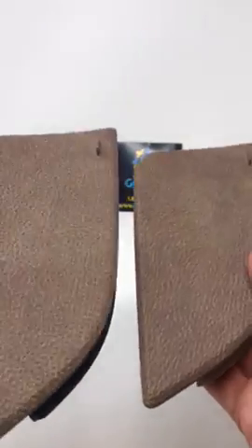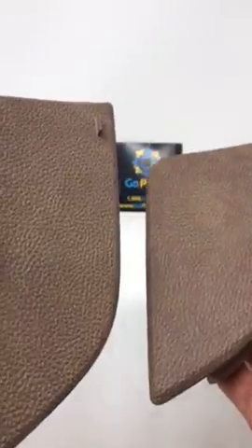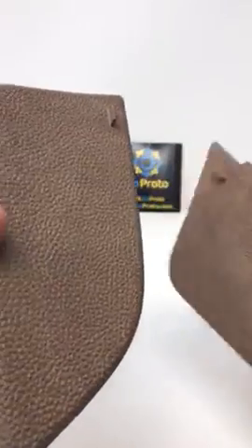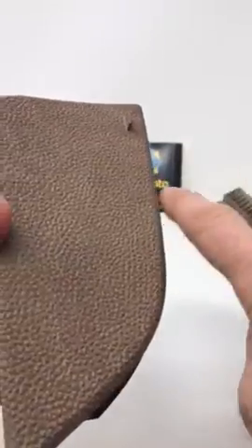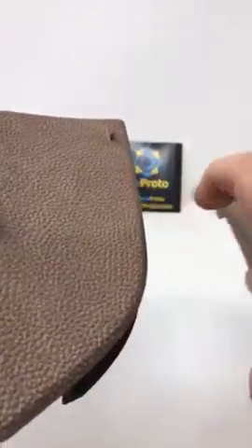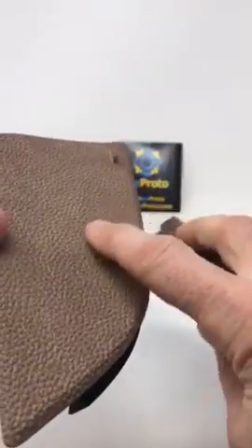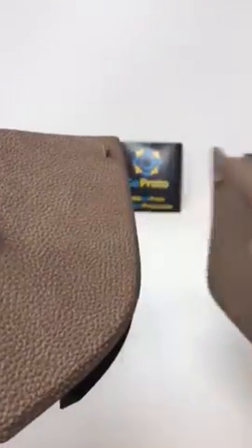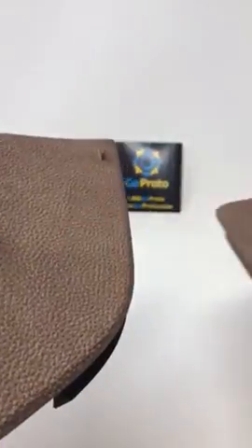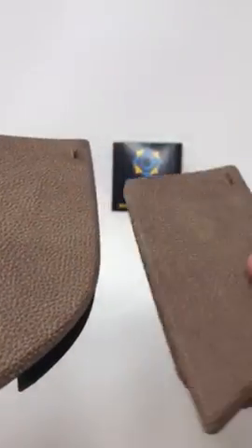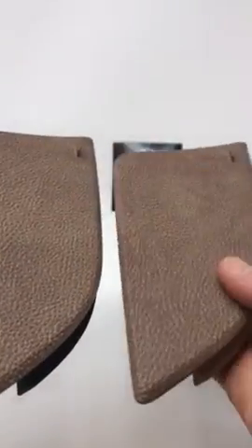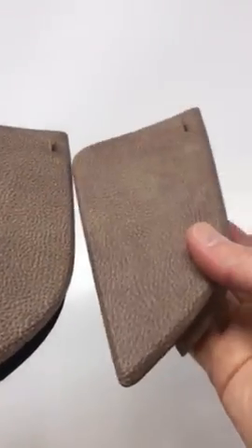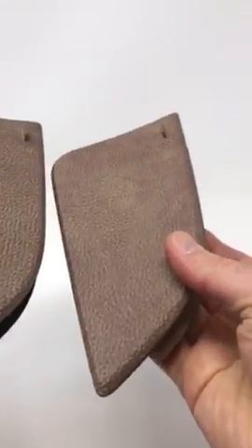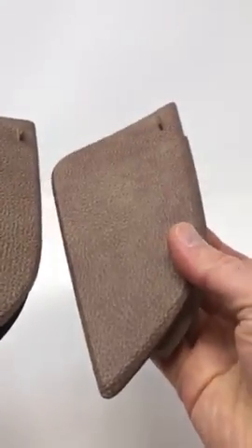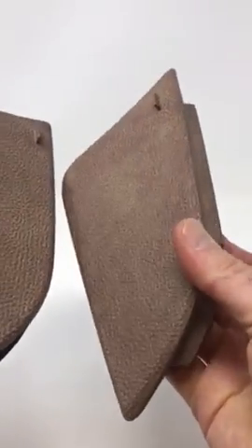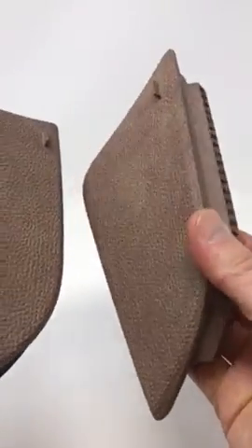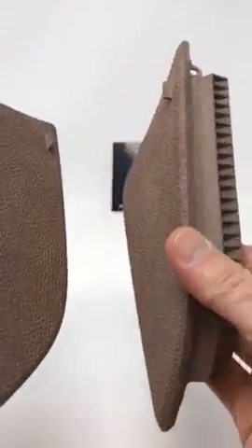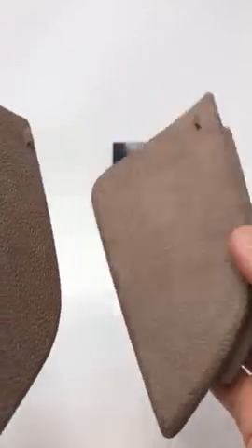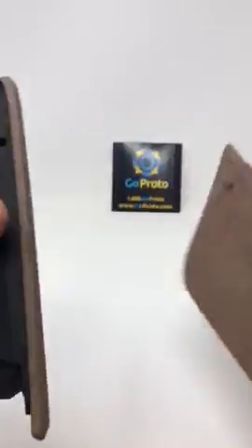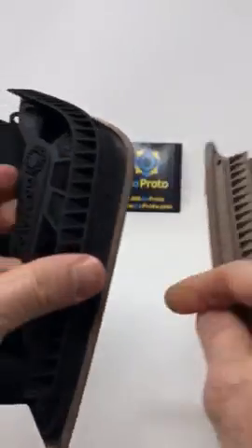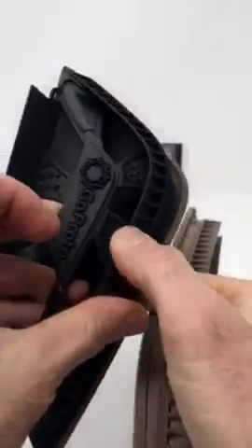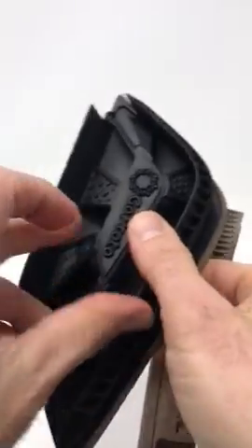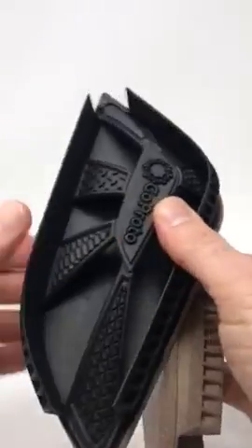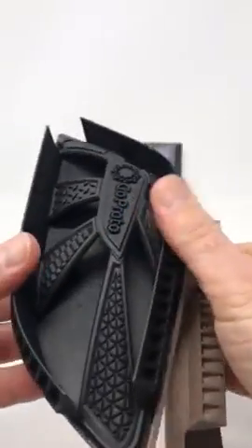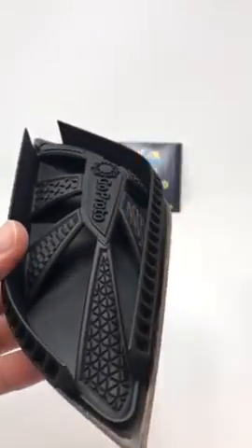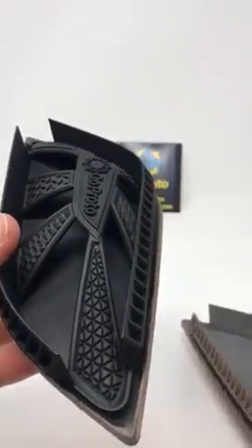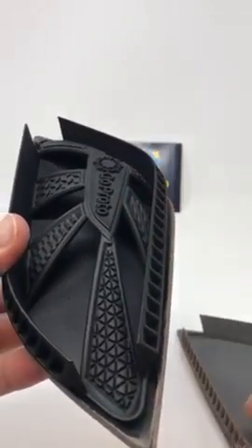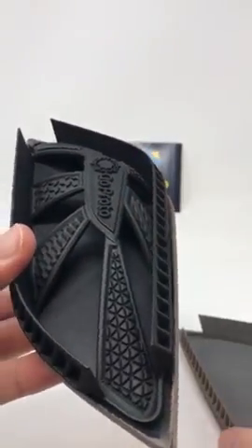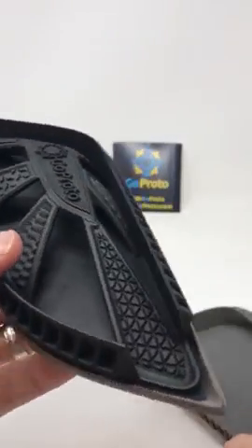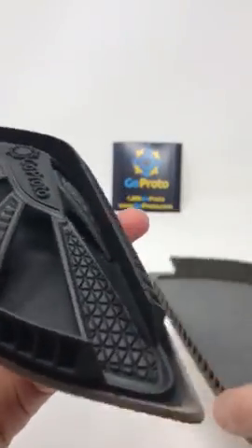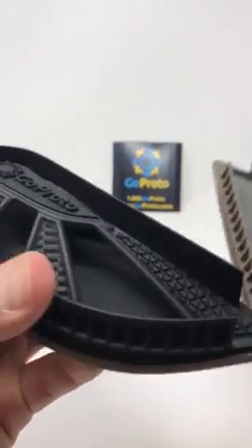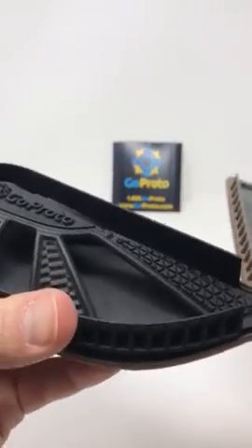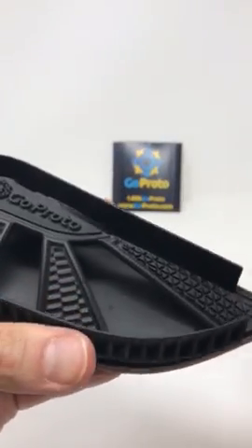We've applied leatherette texture and then the graphic on the exterior. These parts are different in that the backside of this one has been dyed.